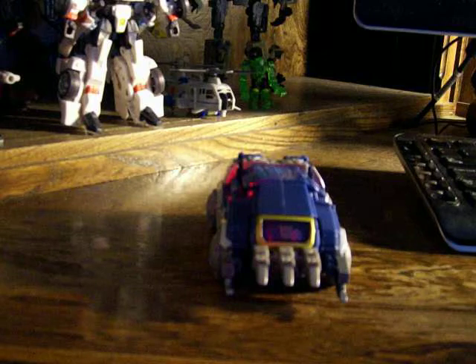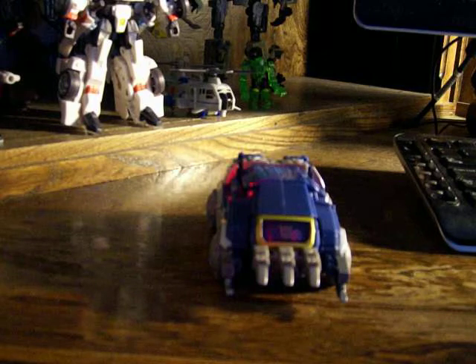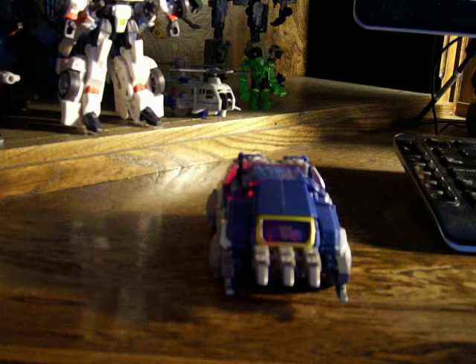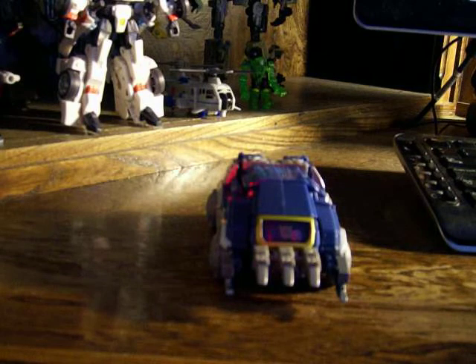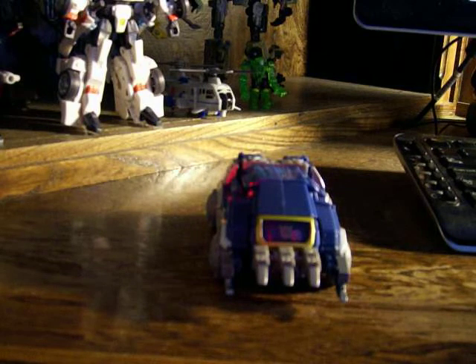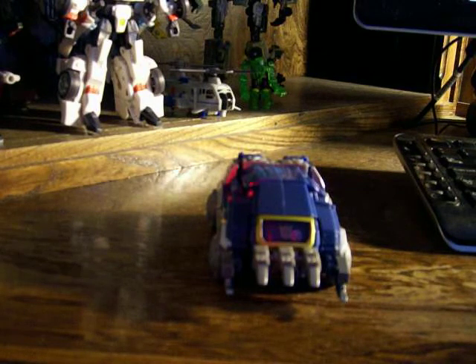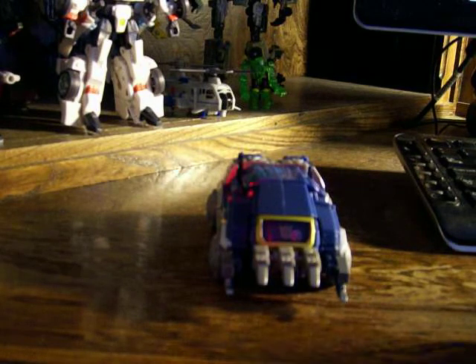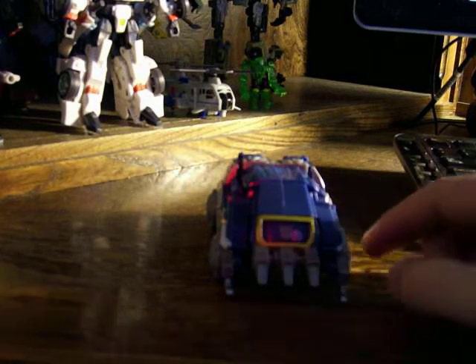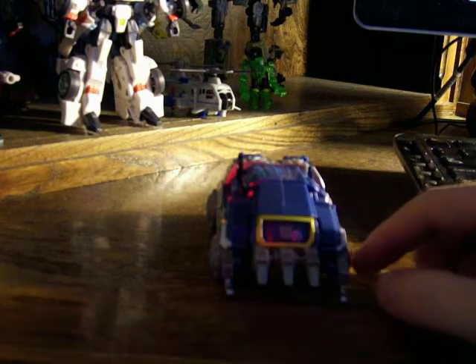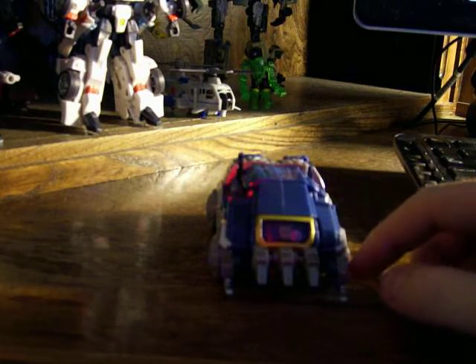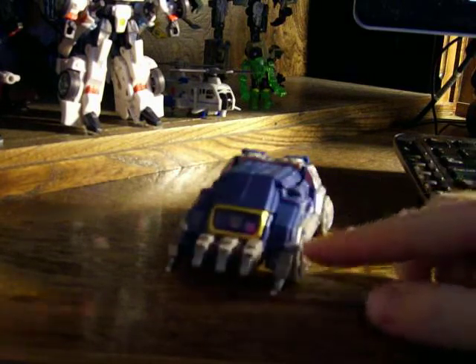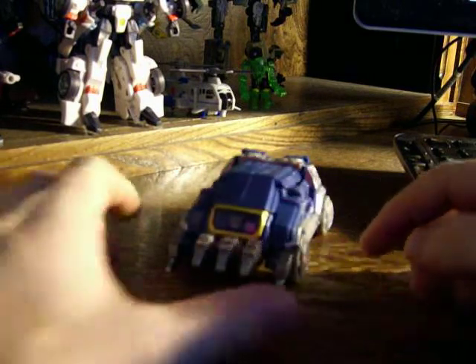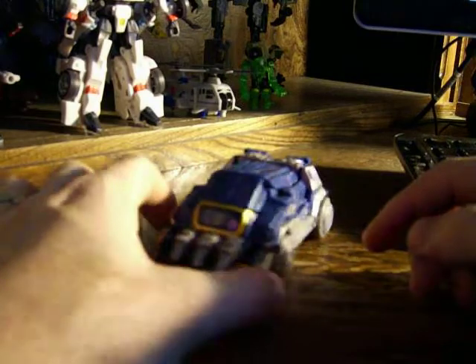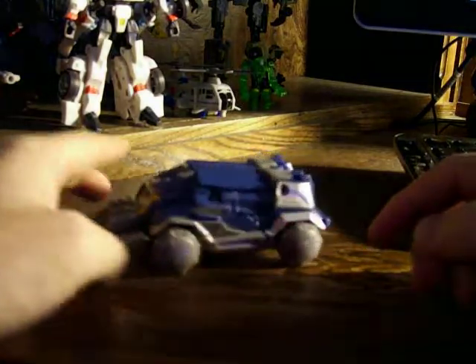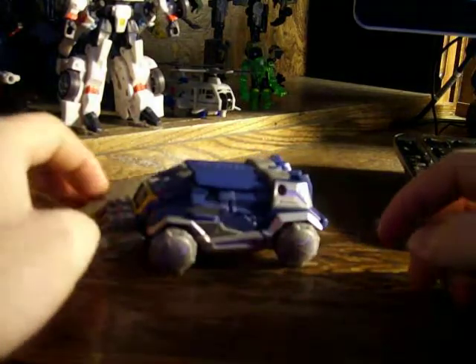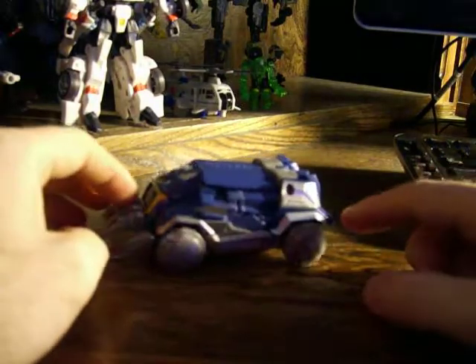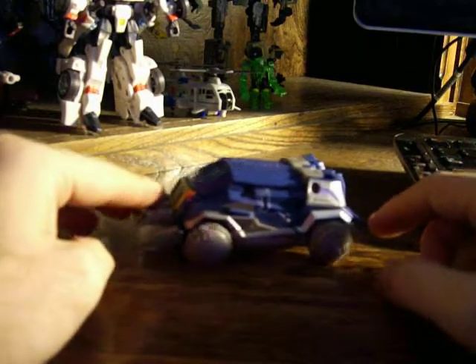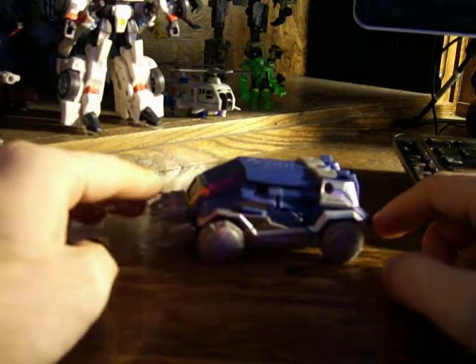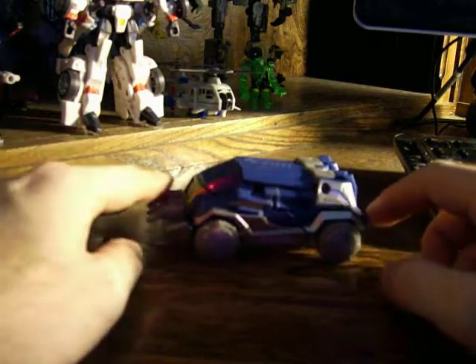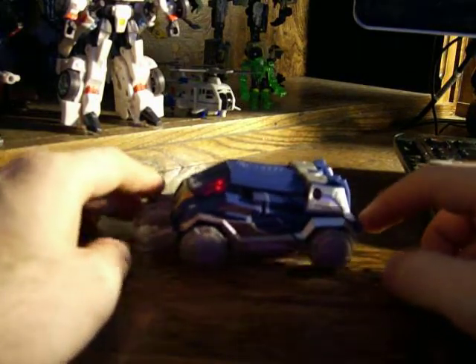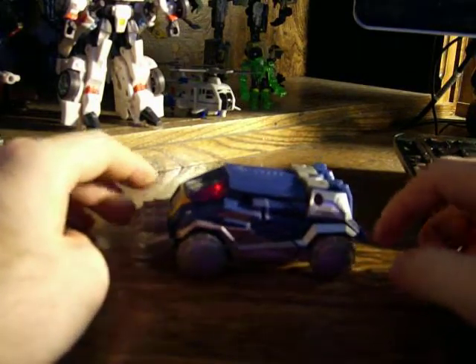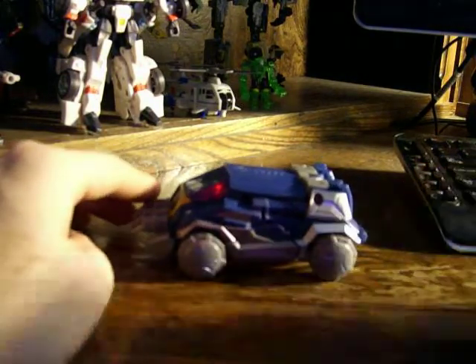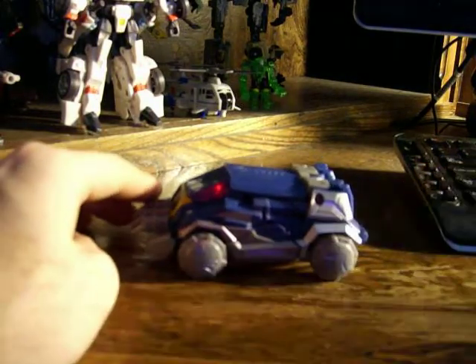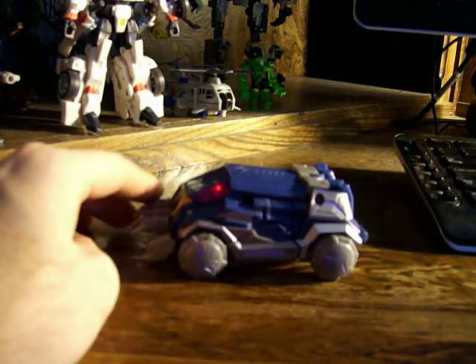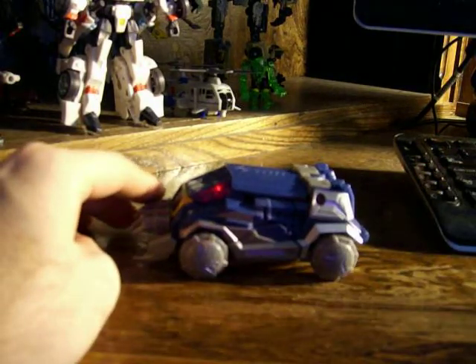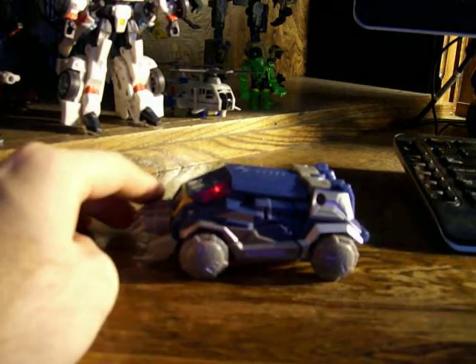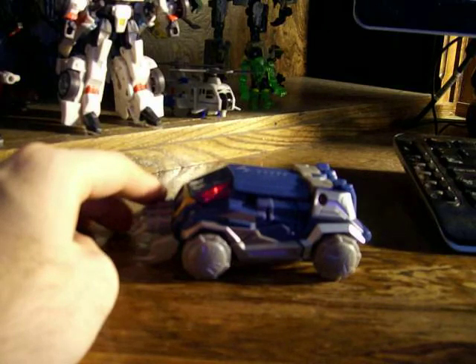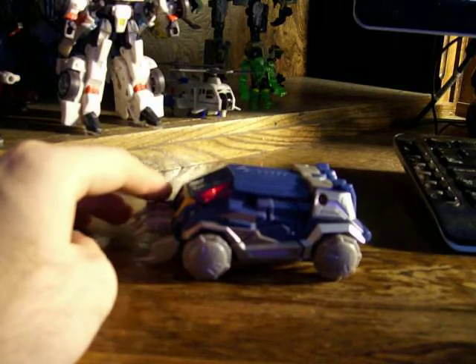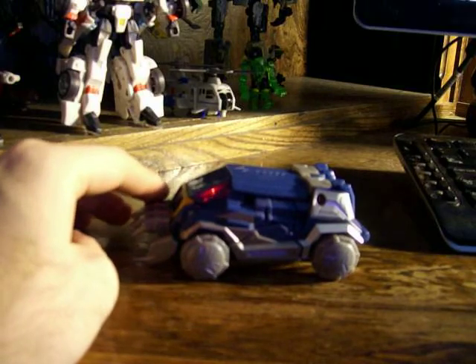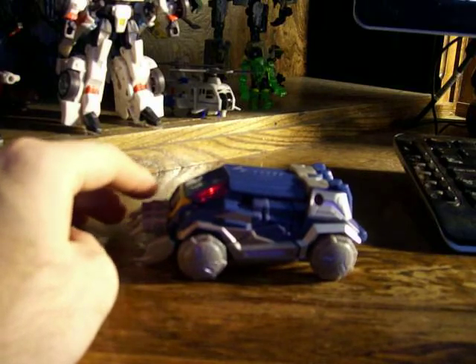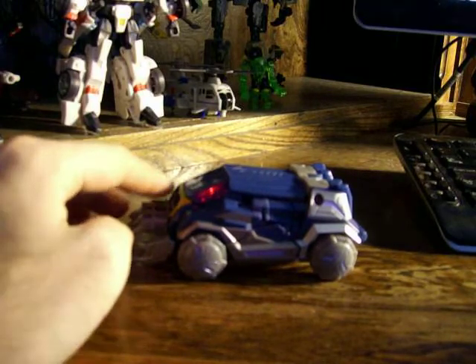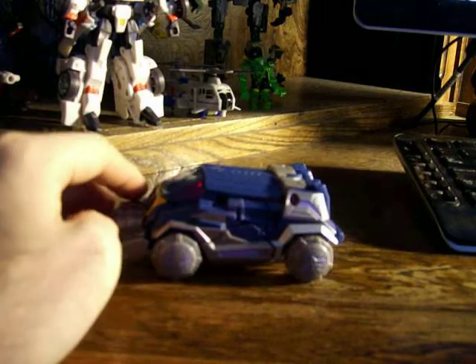Hello everyone, Thanos here. Back for another Transformers review with the War of Cybertron Soundwave. Now this is one of the main characters that I've really been looking forward to for a very long time.